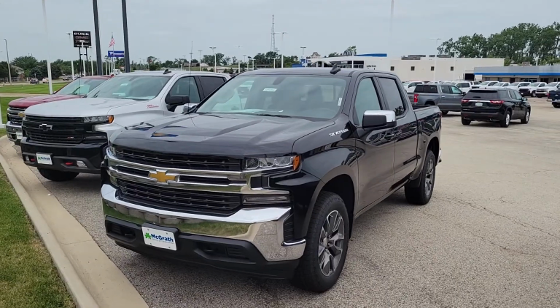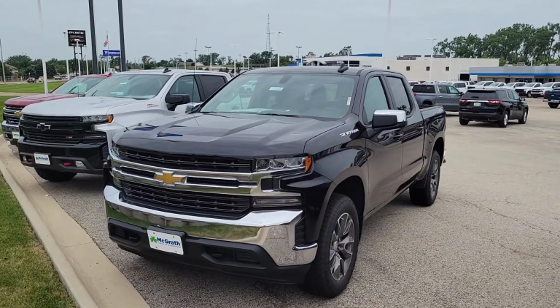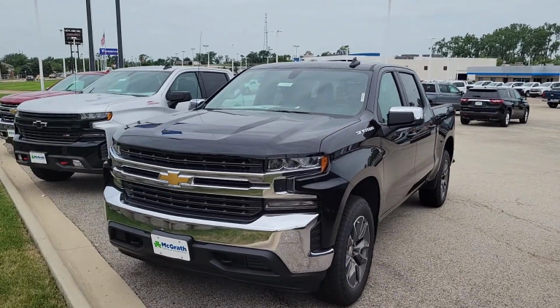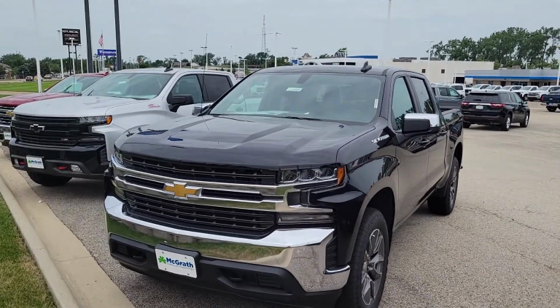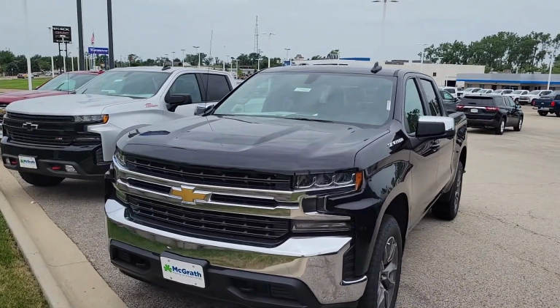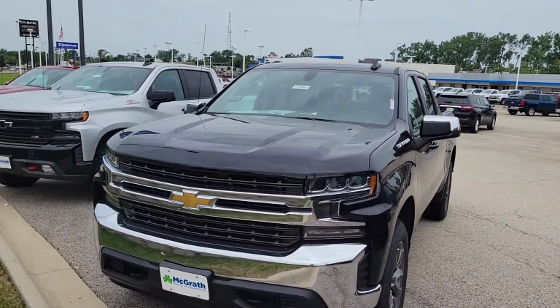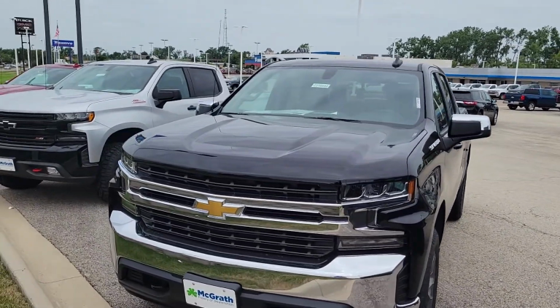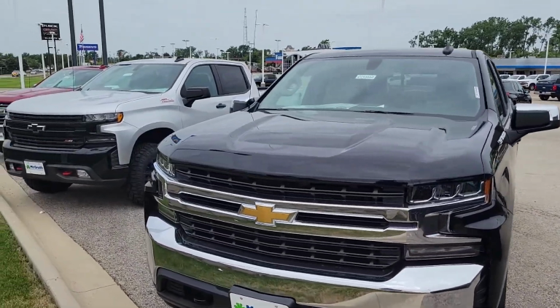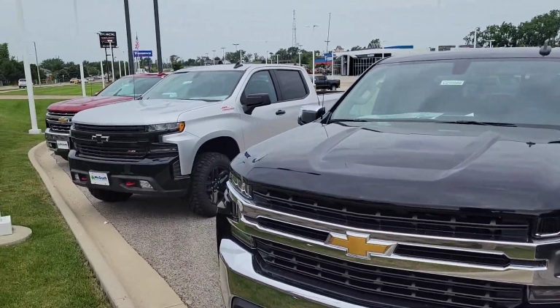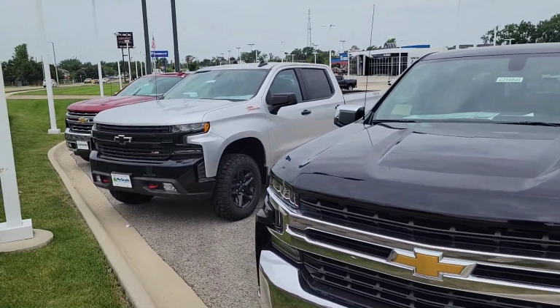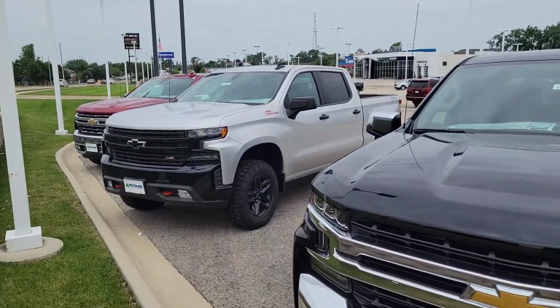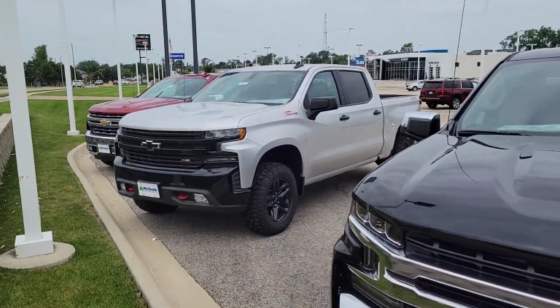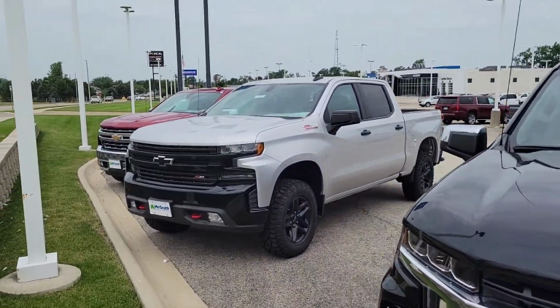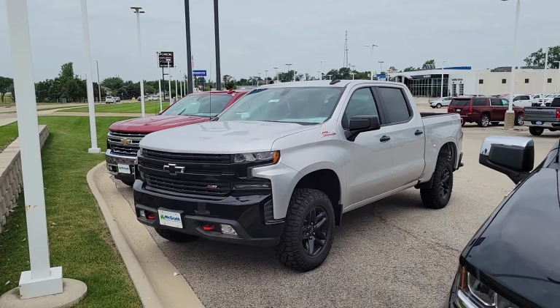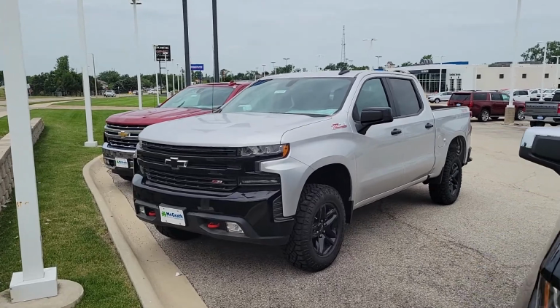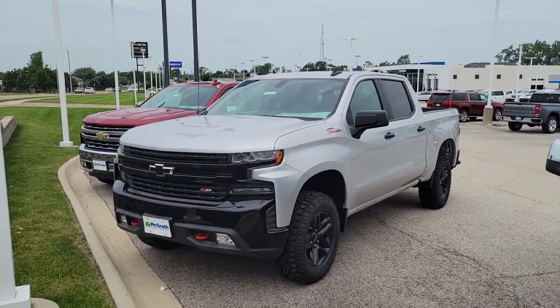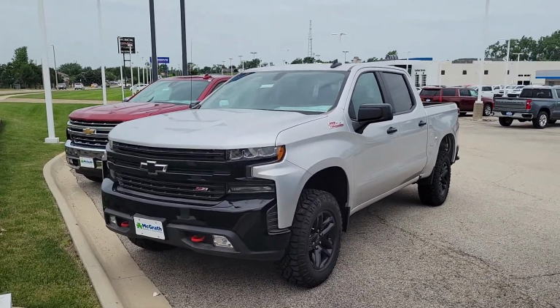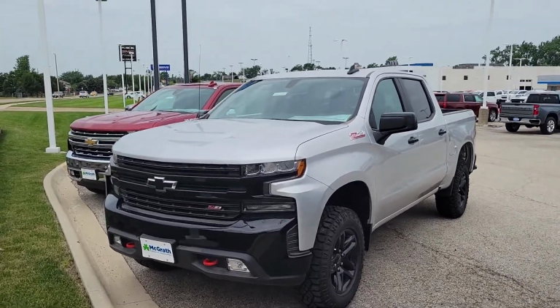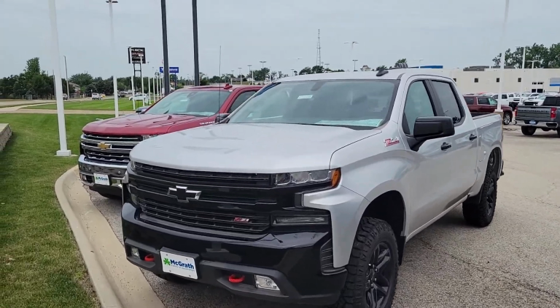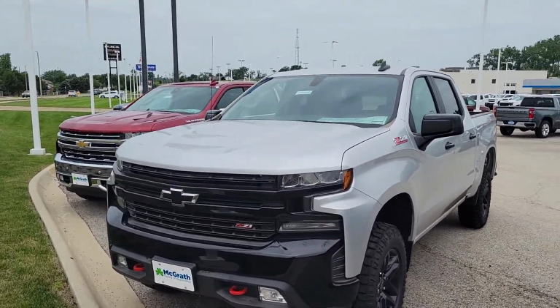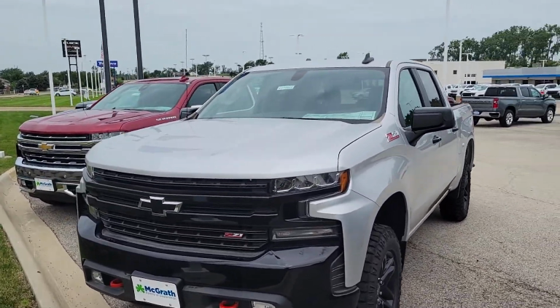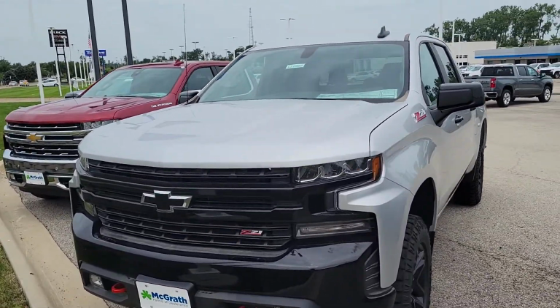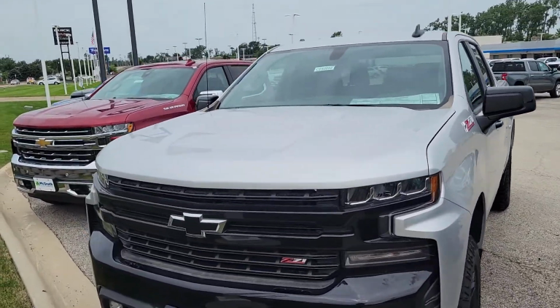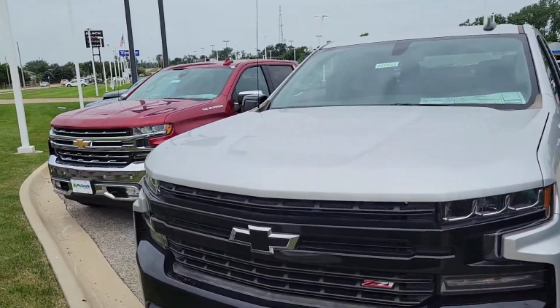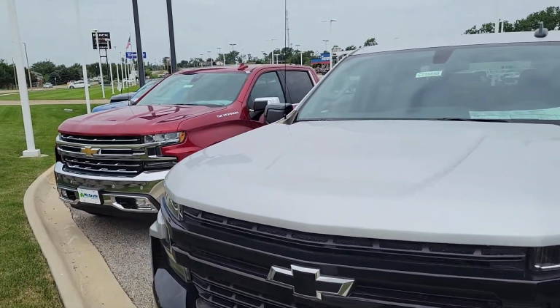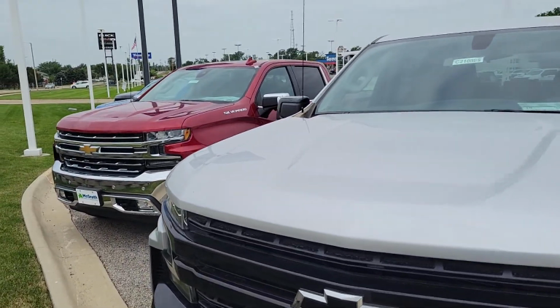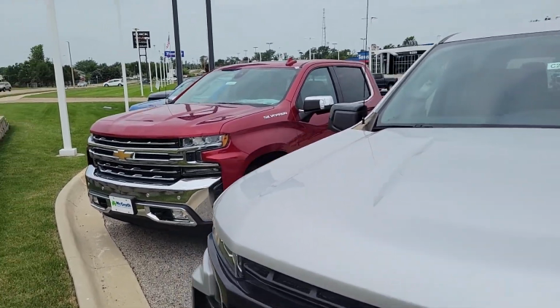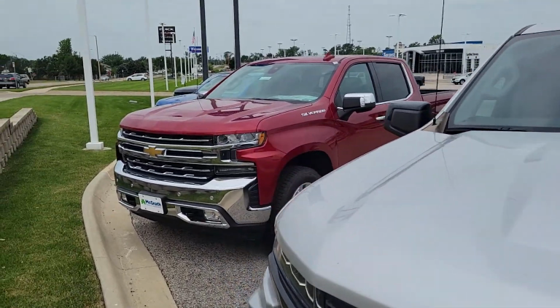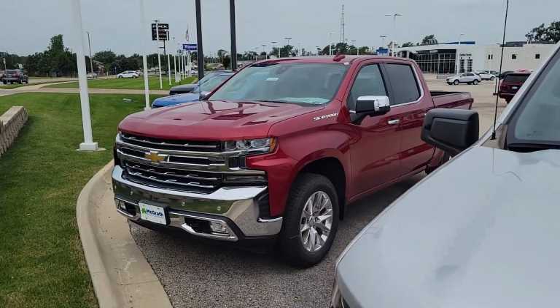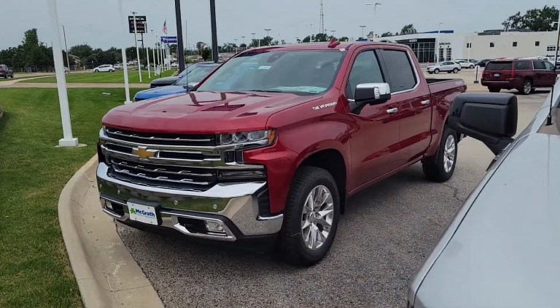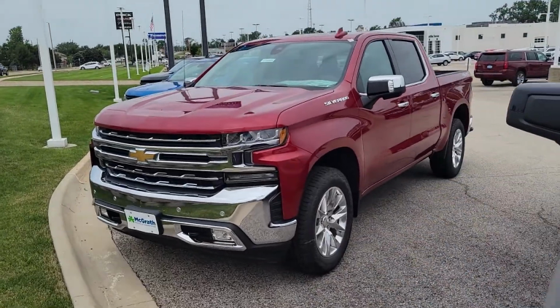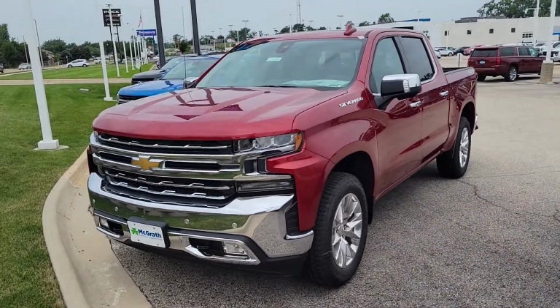I have an LT Black here. I do have a Silver LT Trail Boss as well. And then going down here, I do have a Red LTZ Pickup.